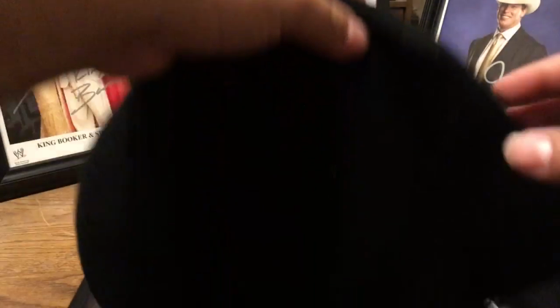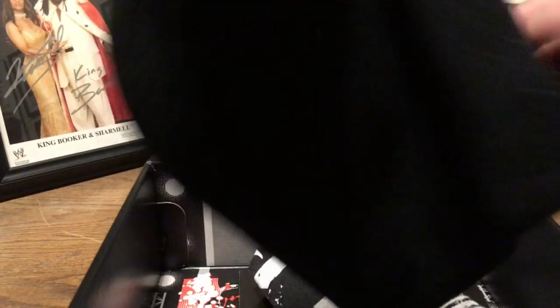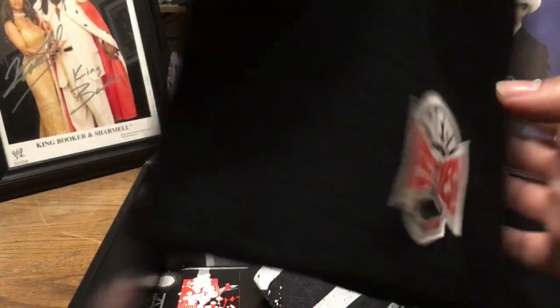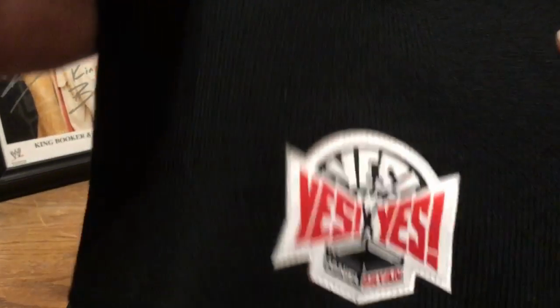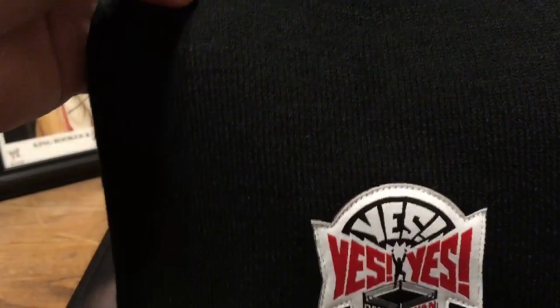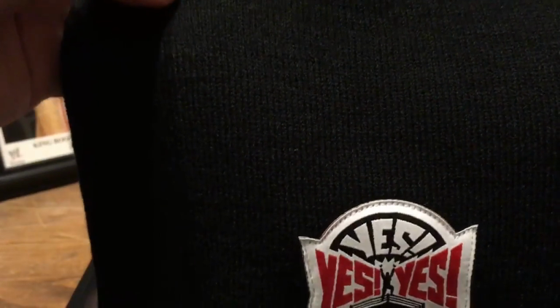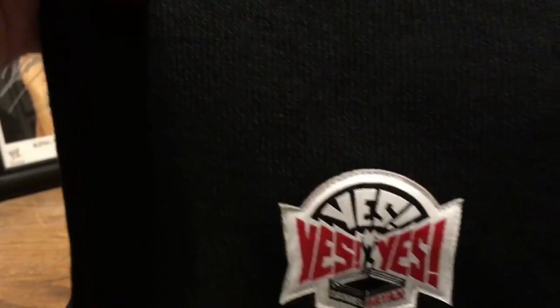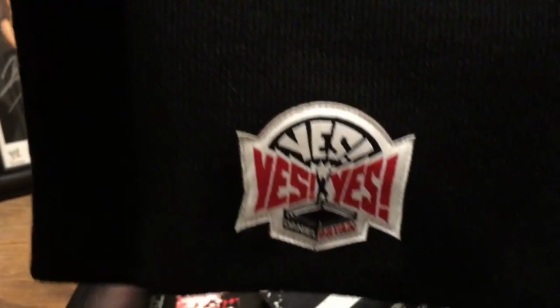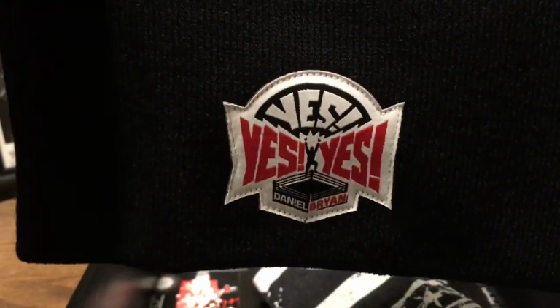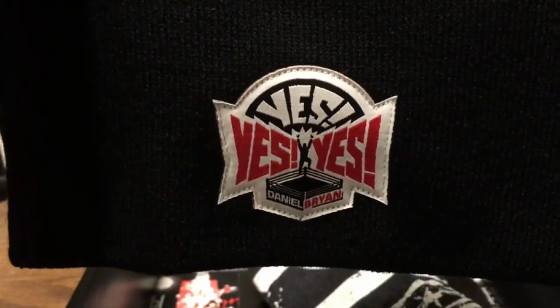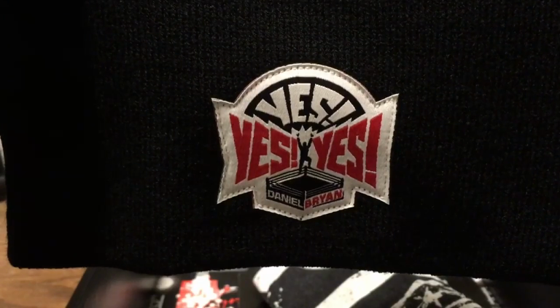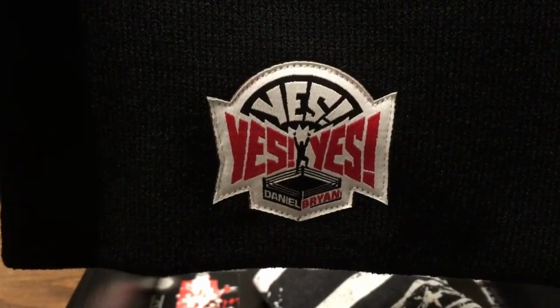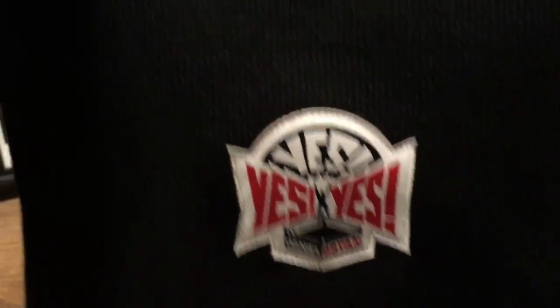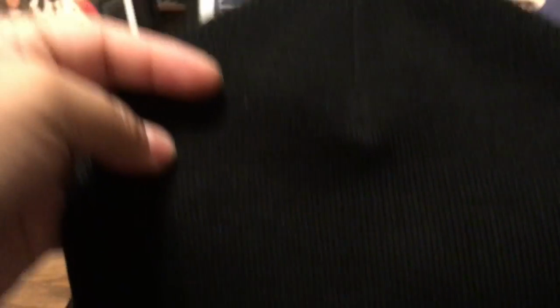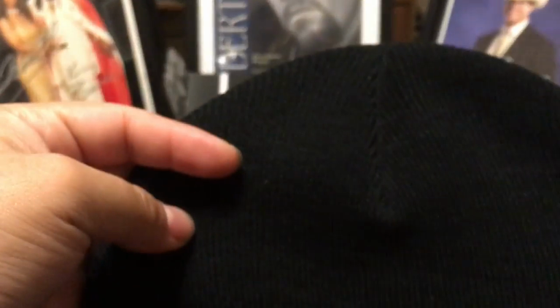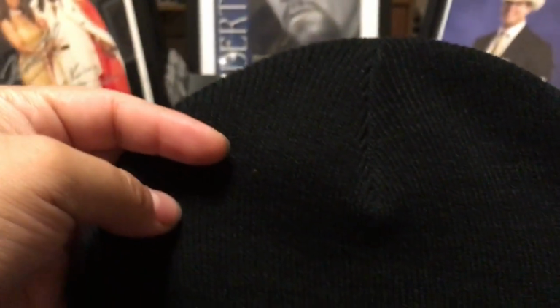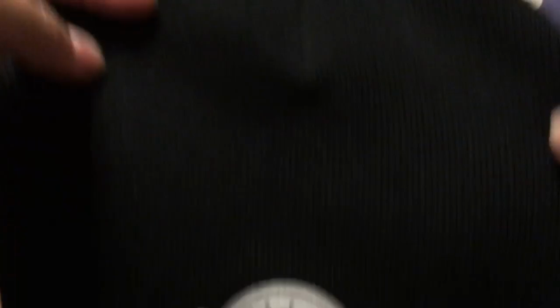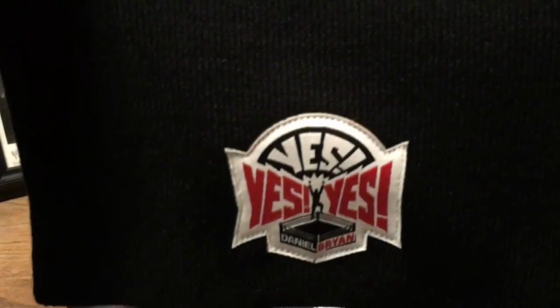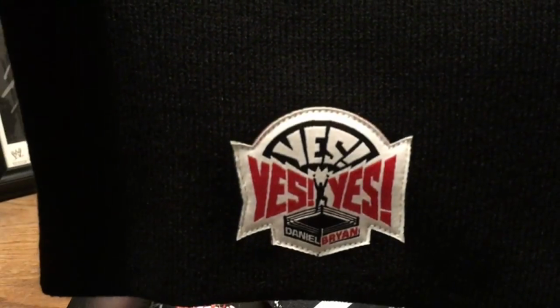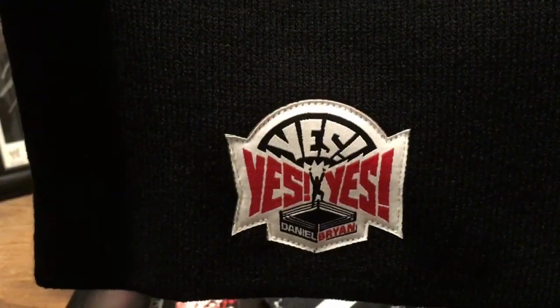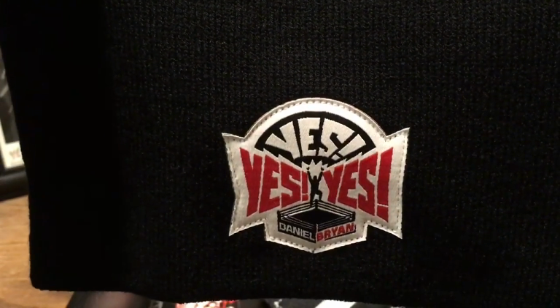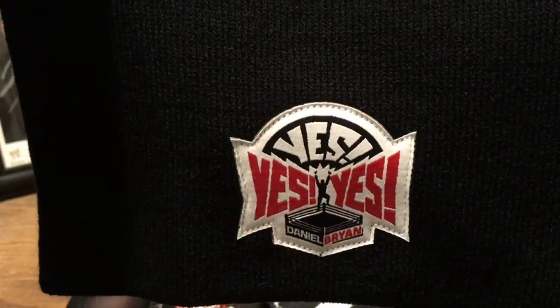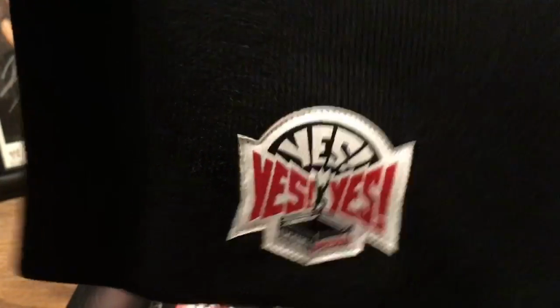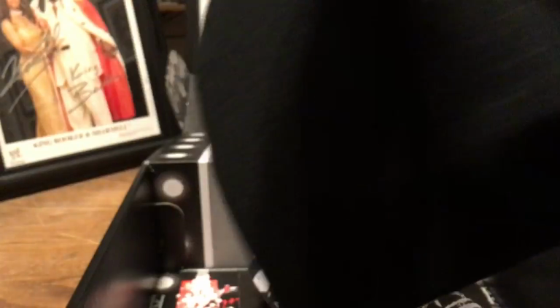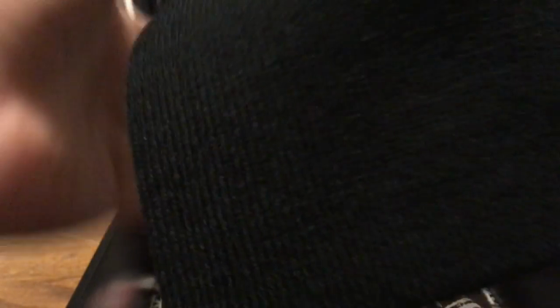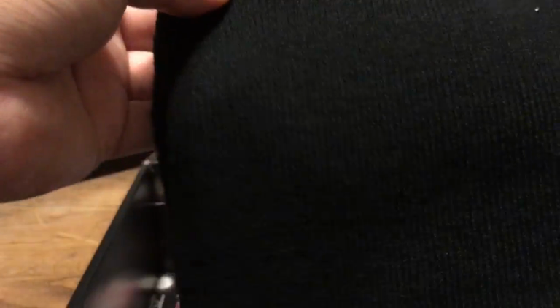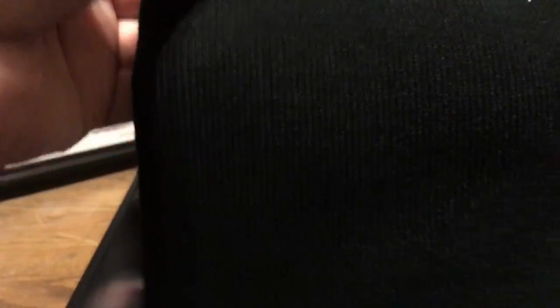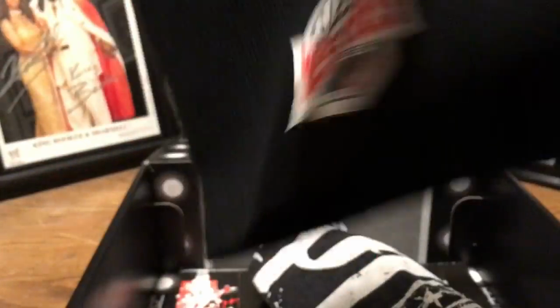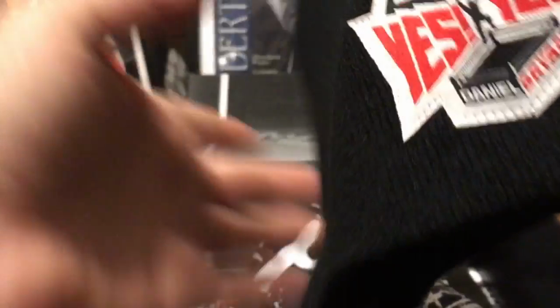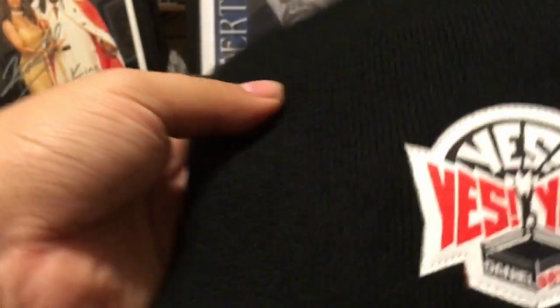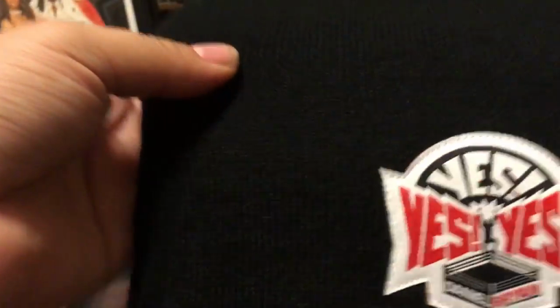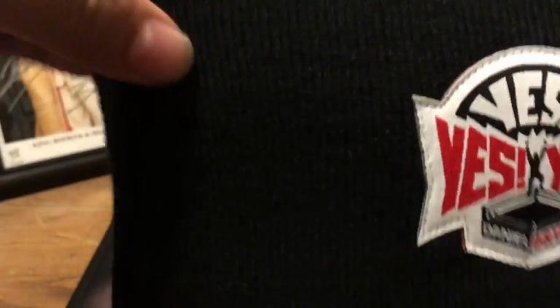Next up, a Daniel Bryan Knit Cap. Look at that. How about that? That's nice. I dig it.